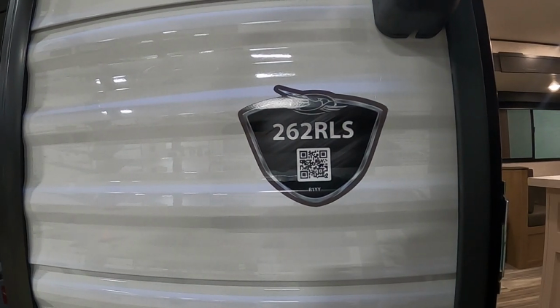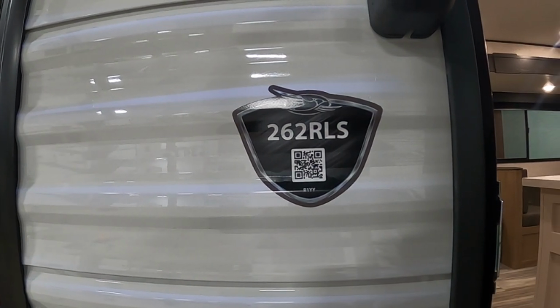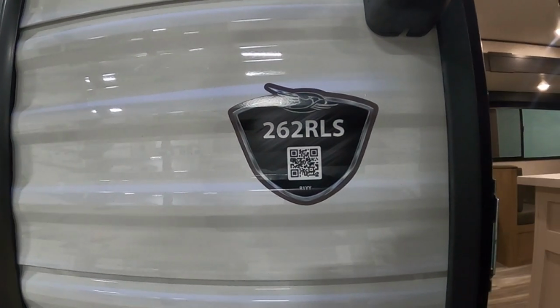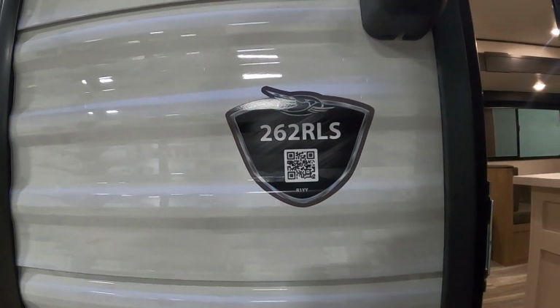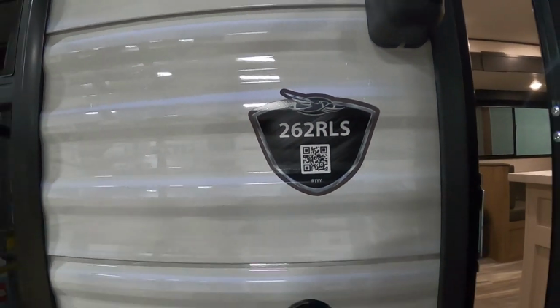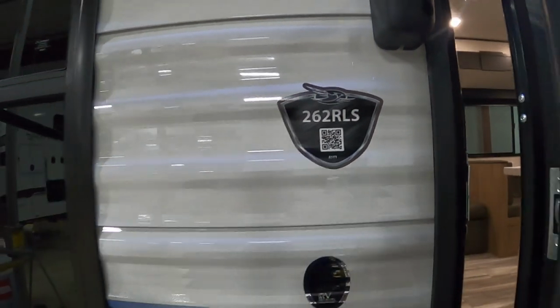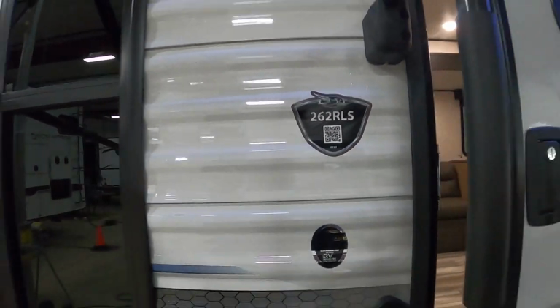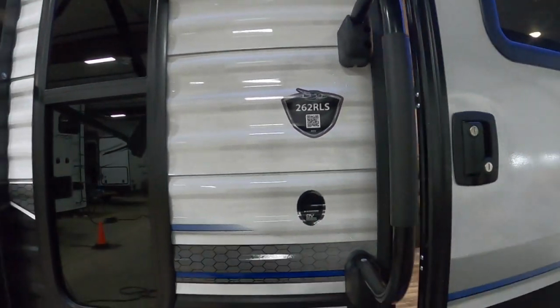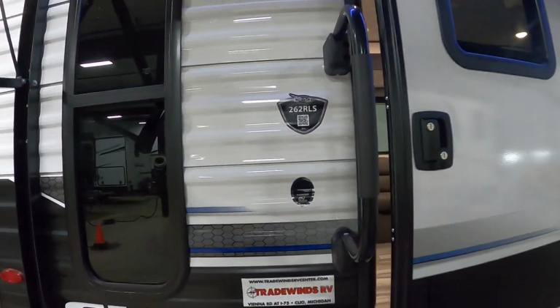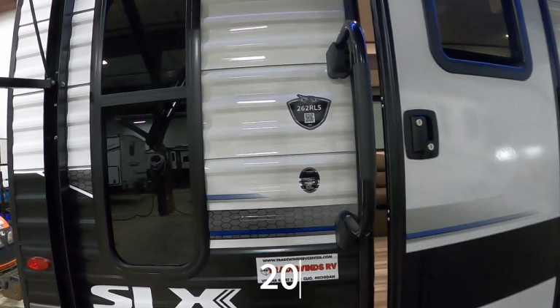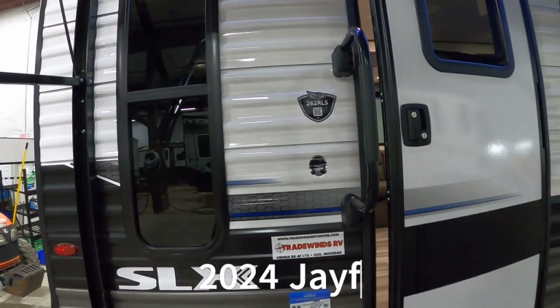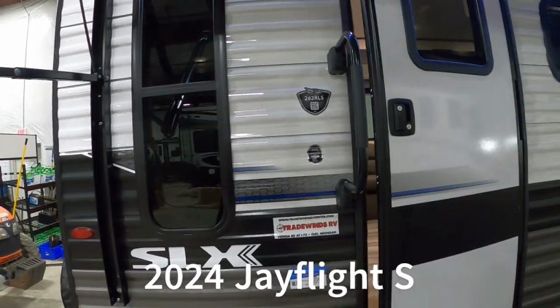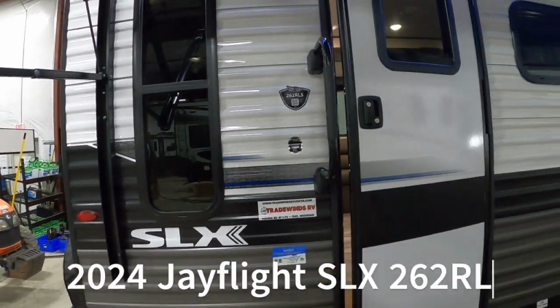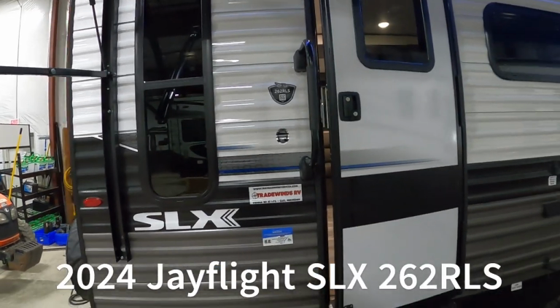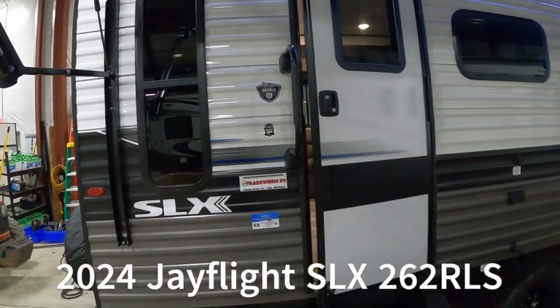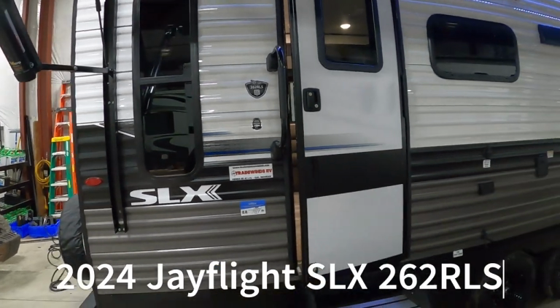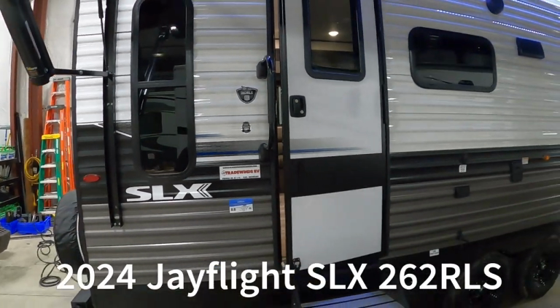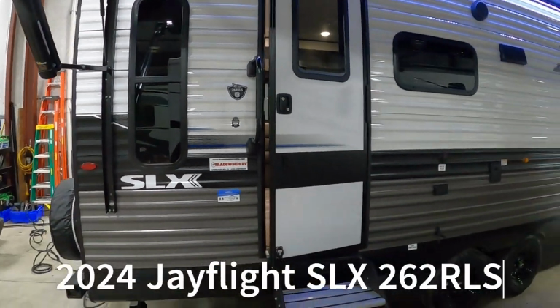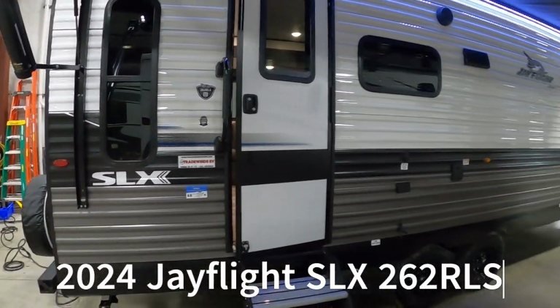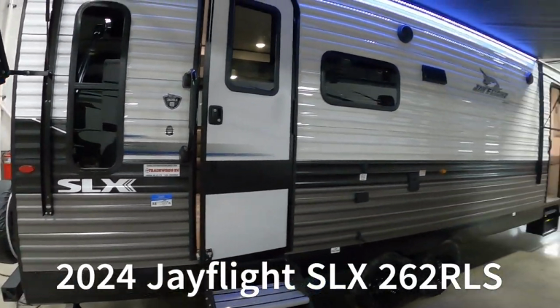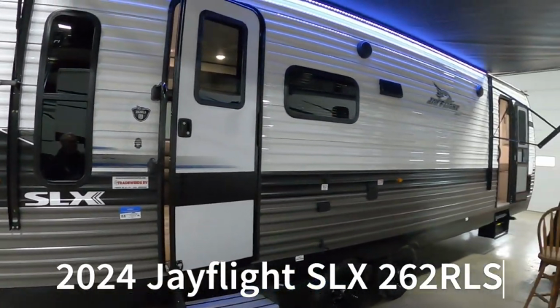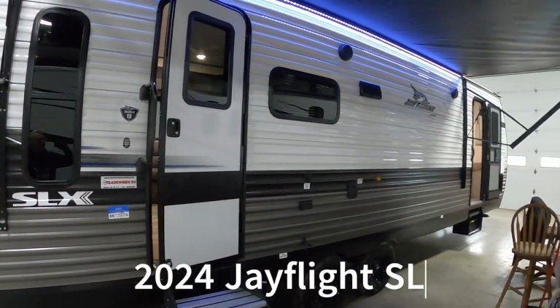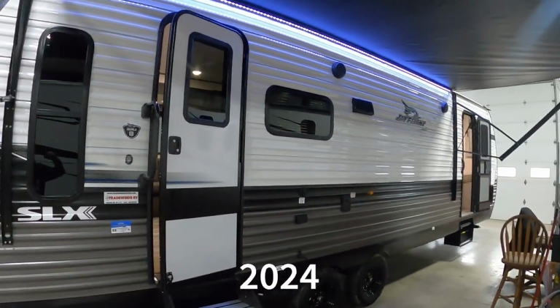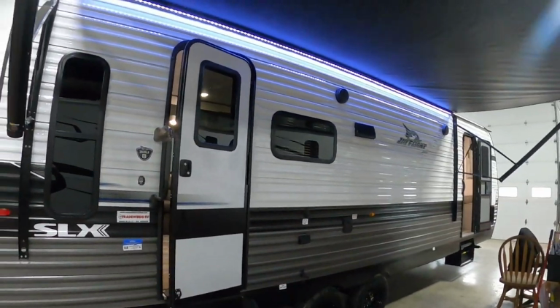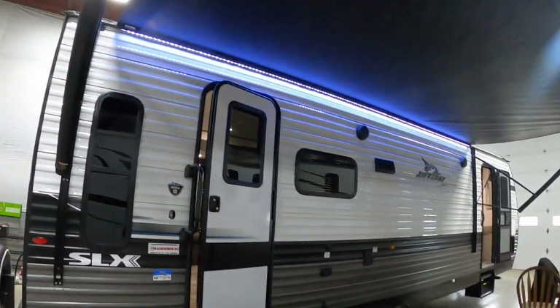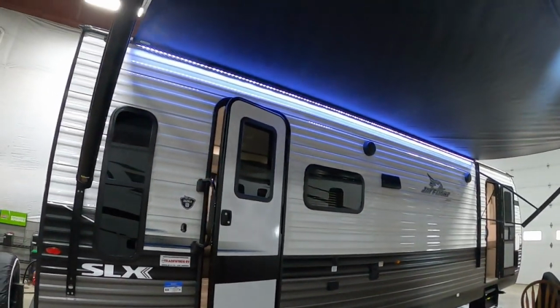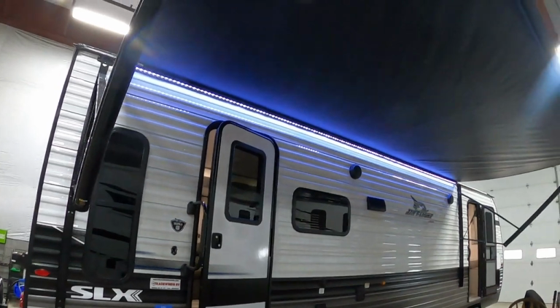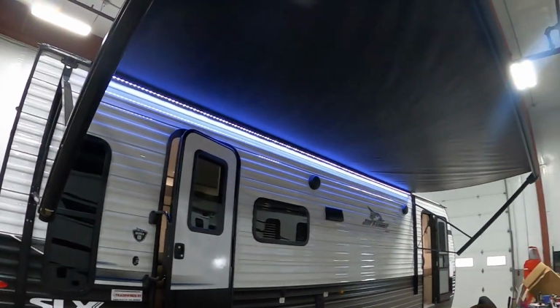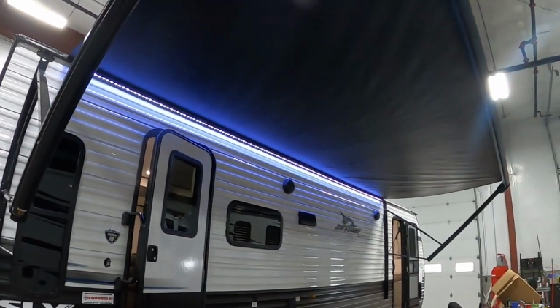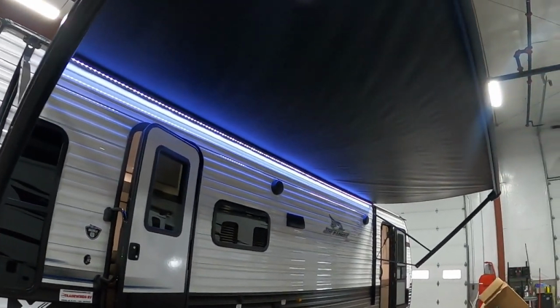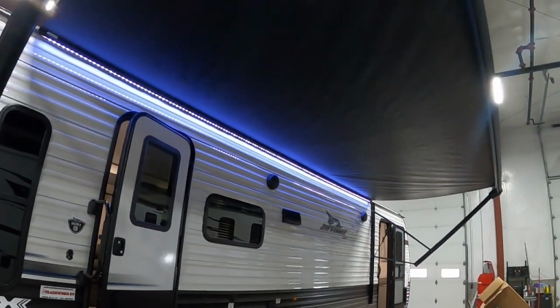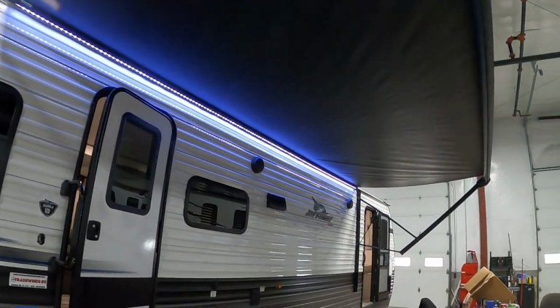Hello, it's Michael Traybun's RV Center here to congratulate you on your 2024 J-Flight SLX 262 RLS. I'm going to walk you around it and show you how to use a few things to get the best out of your camping experience.